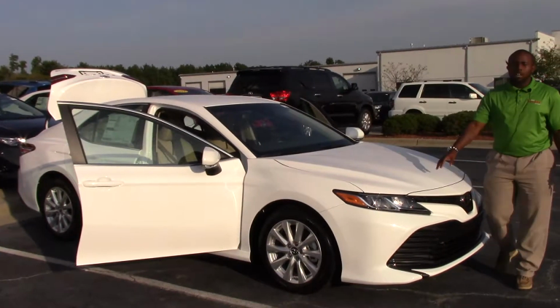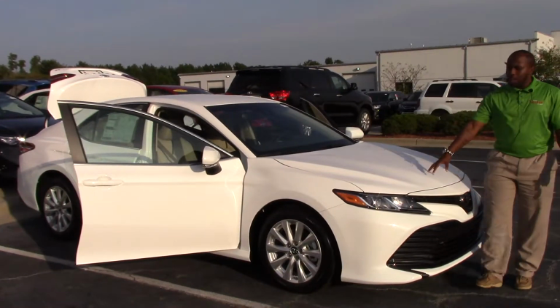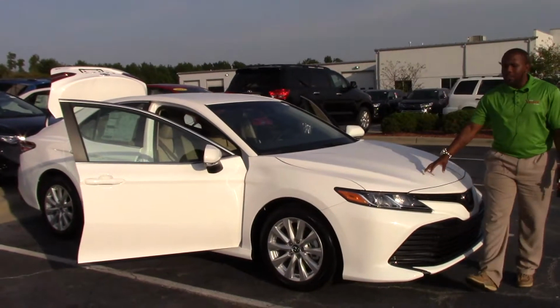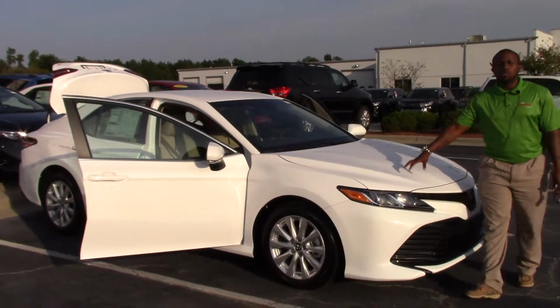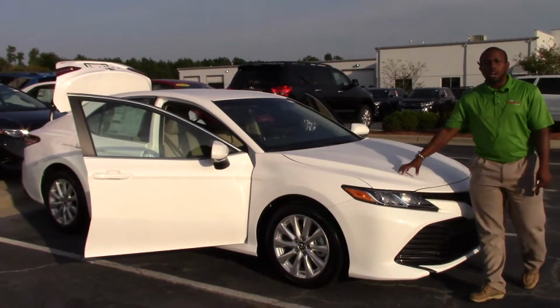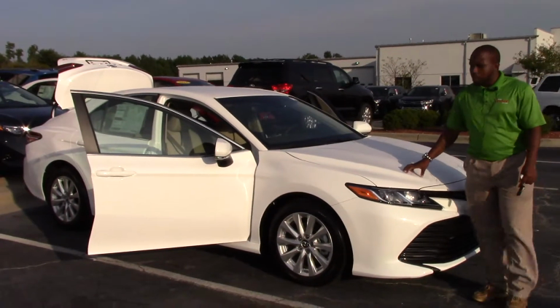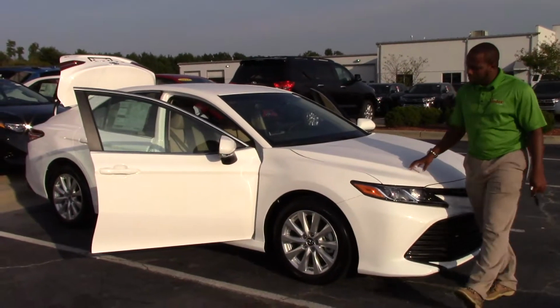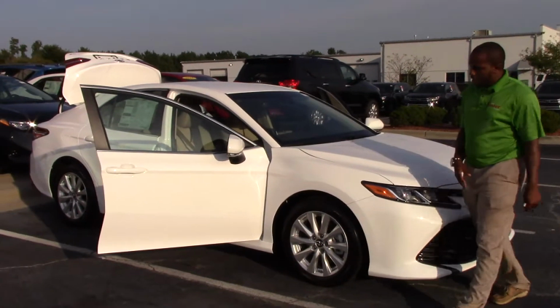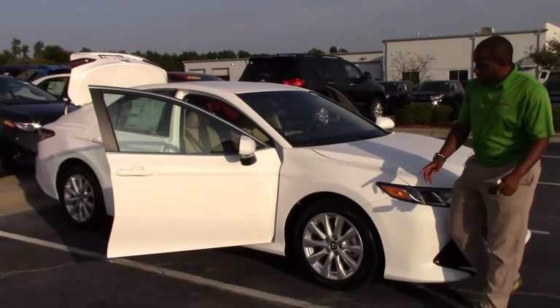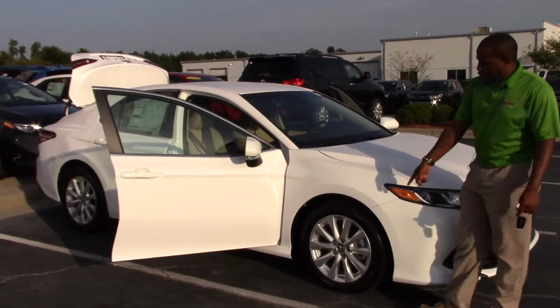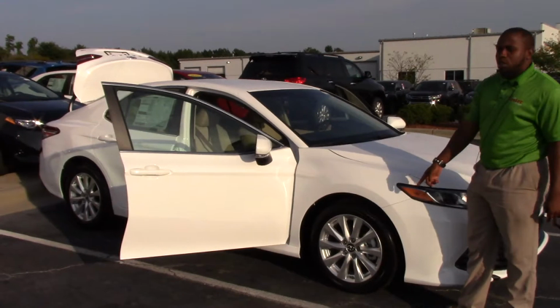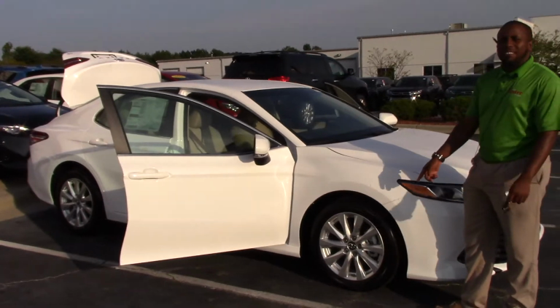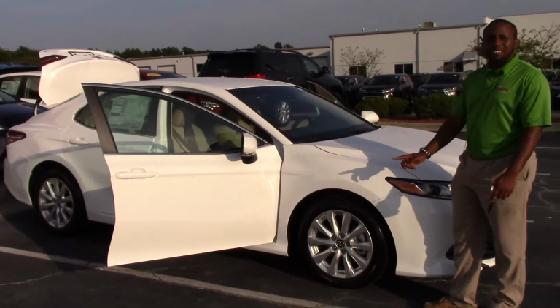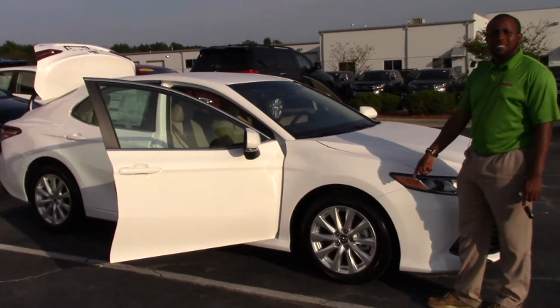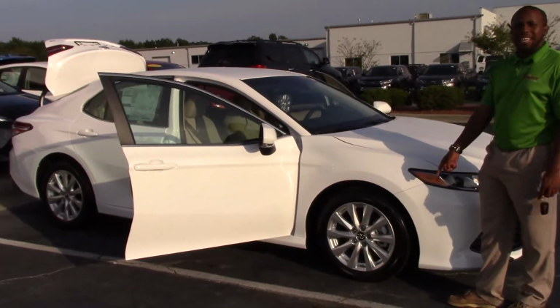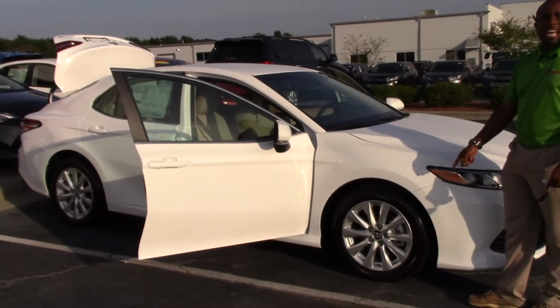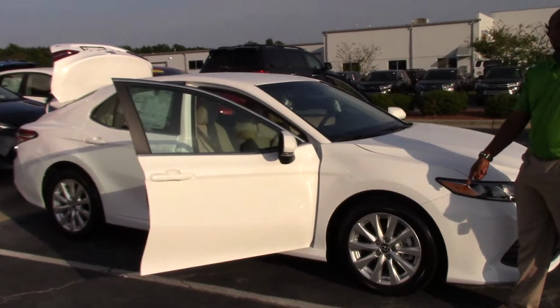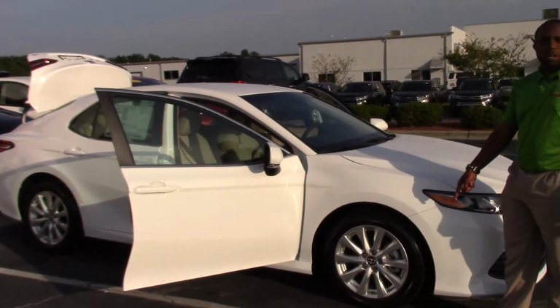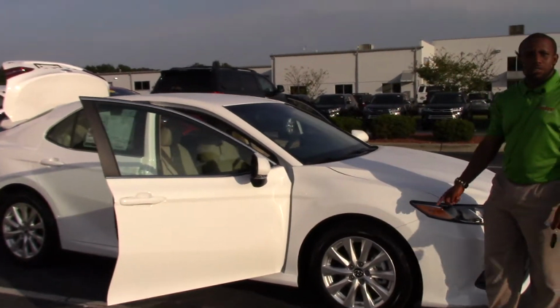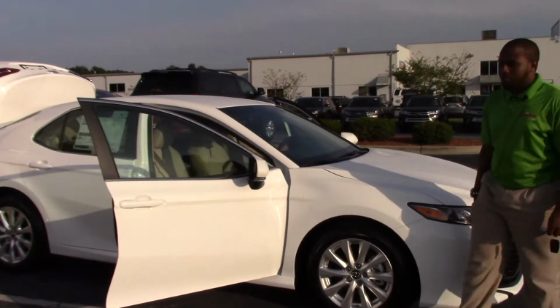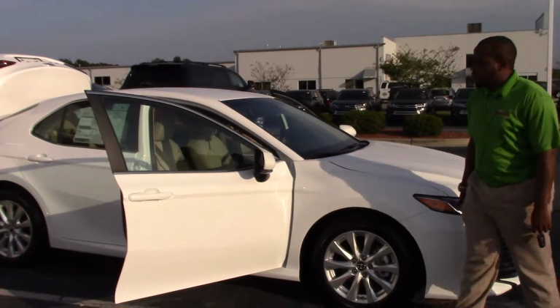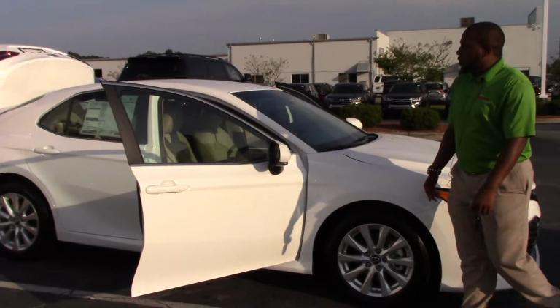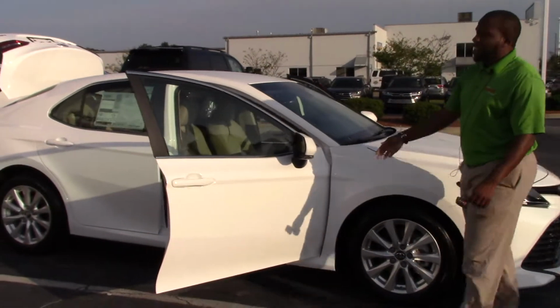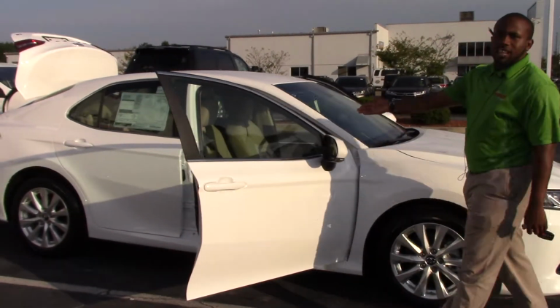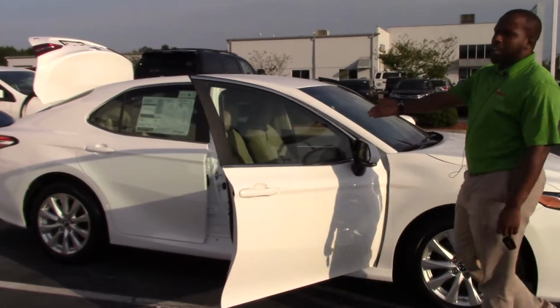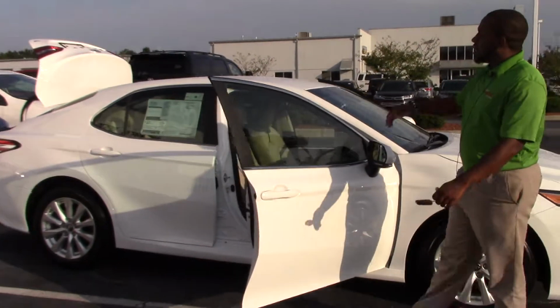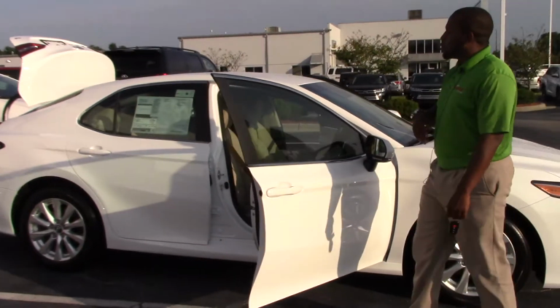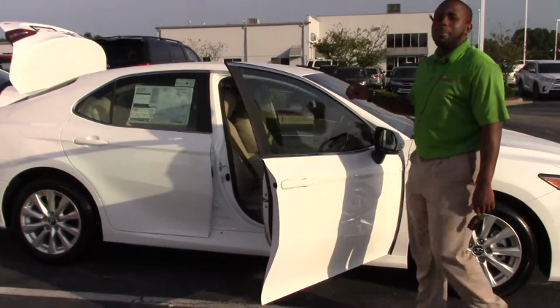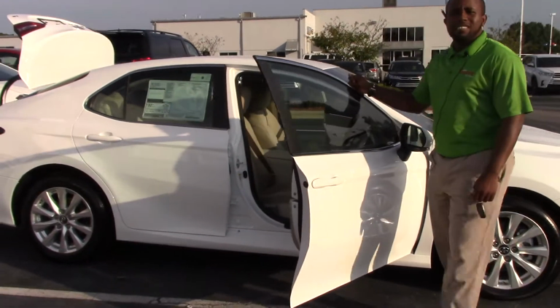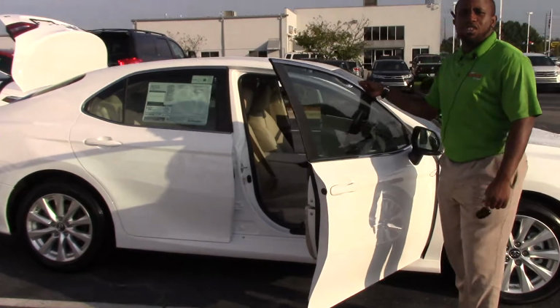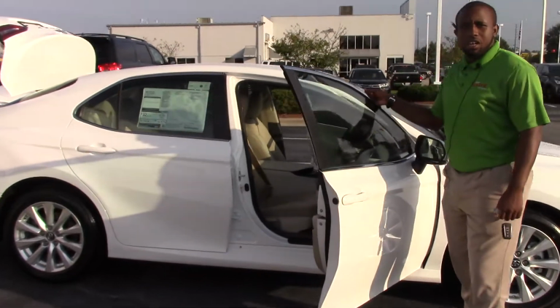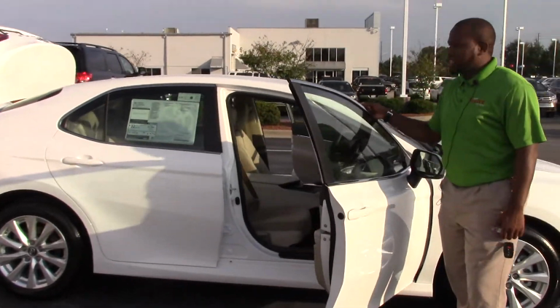For your color, we have a super white color. For your wheels, we have 17 inch alloy wheels. For your inside color, it comes with your beige interior color.